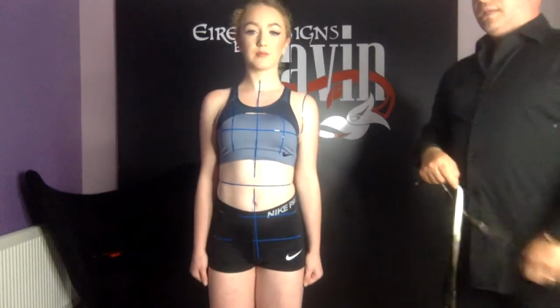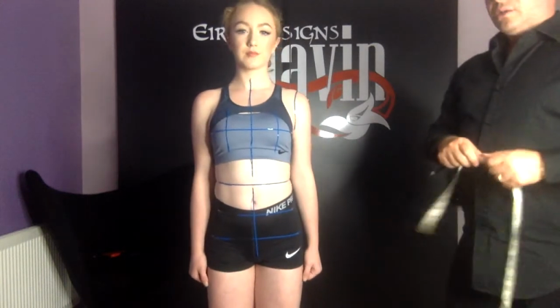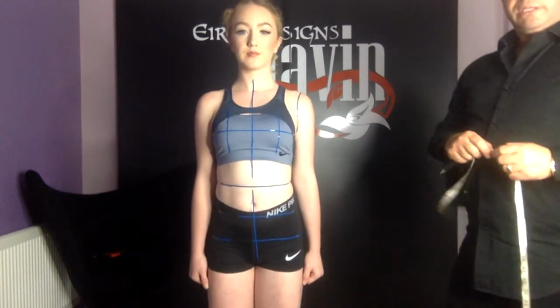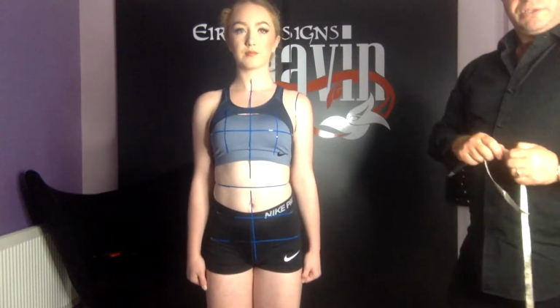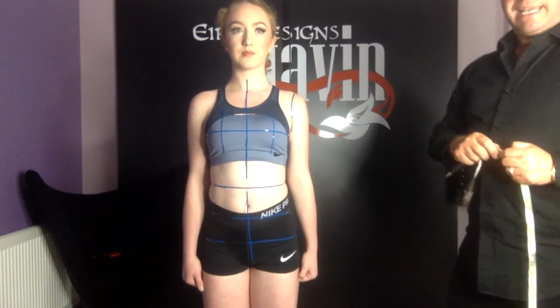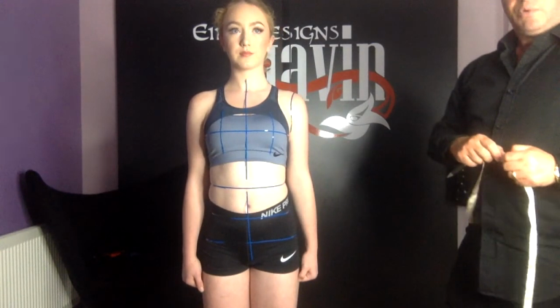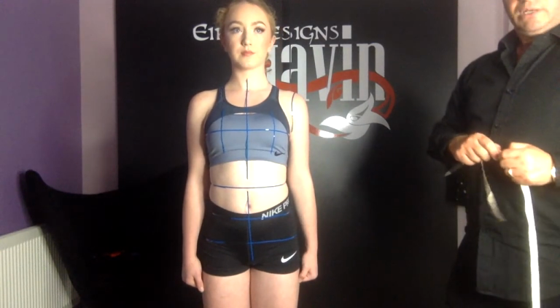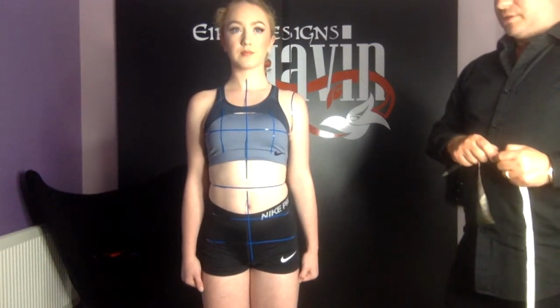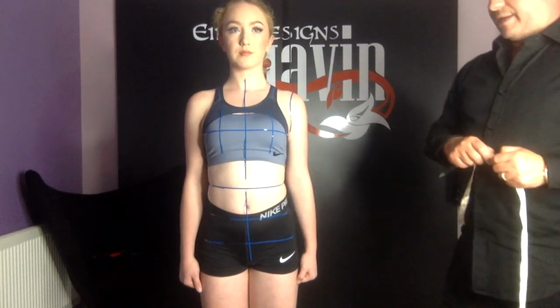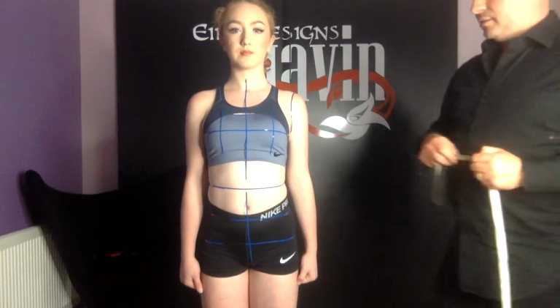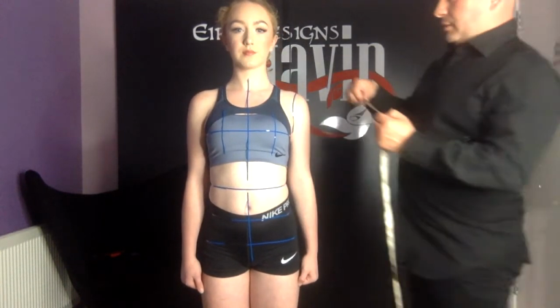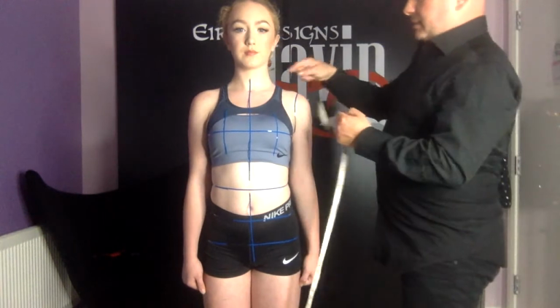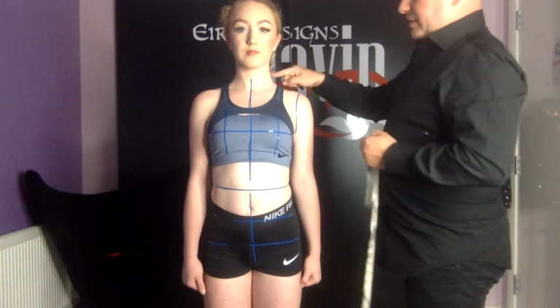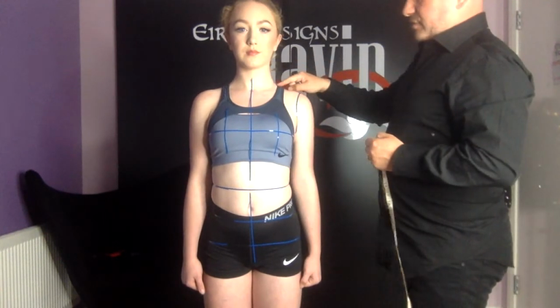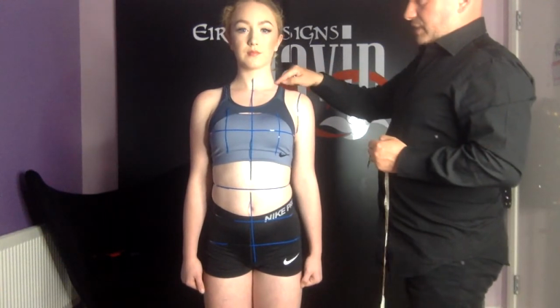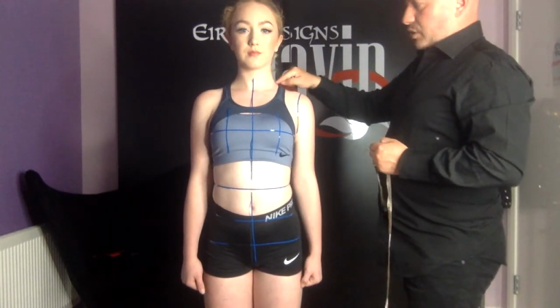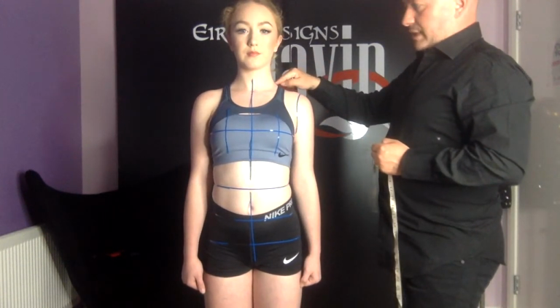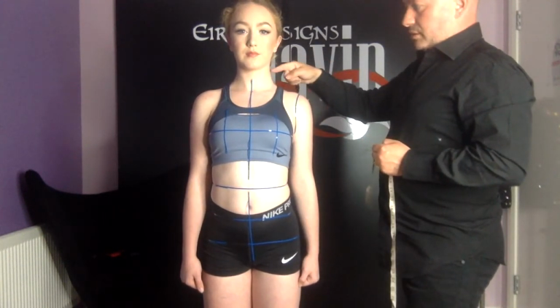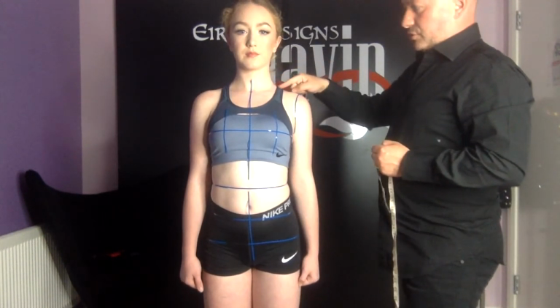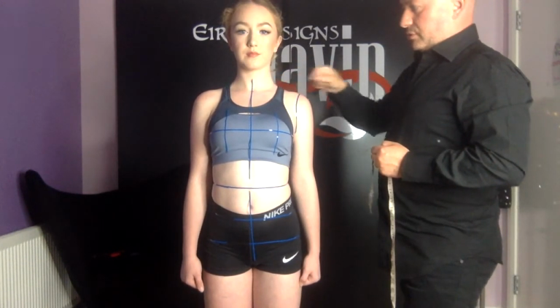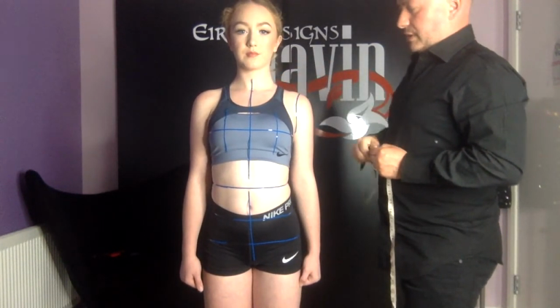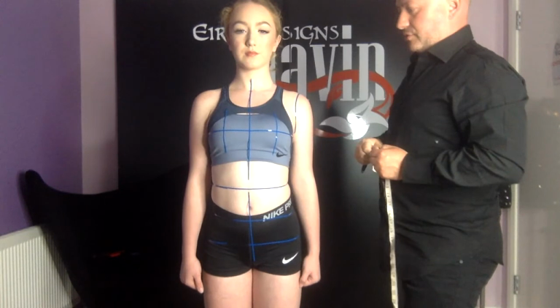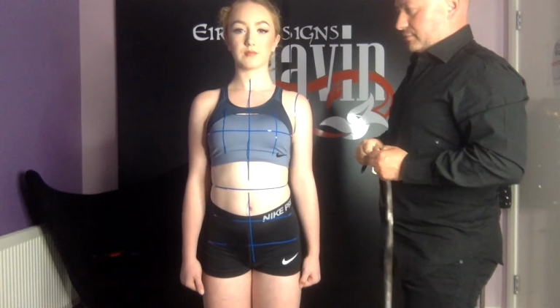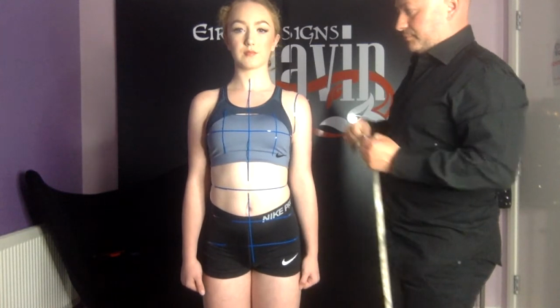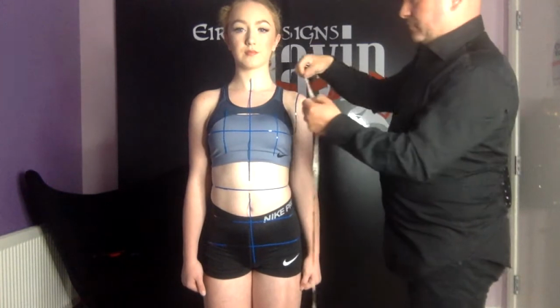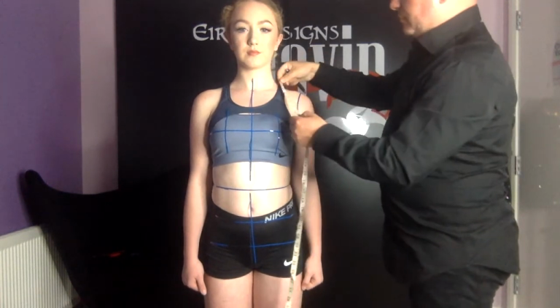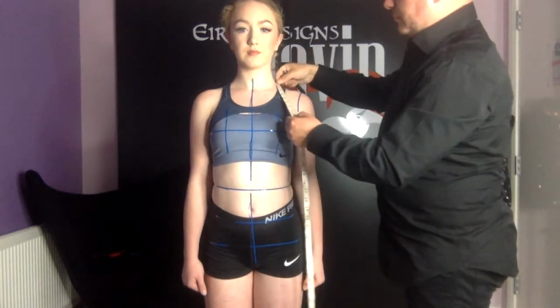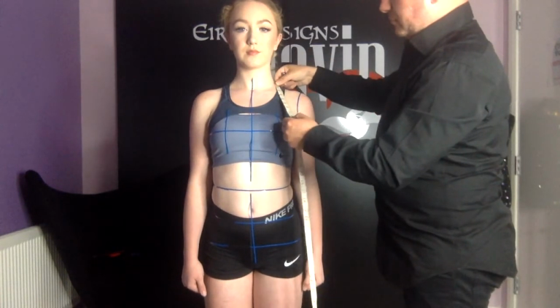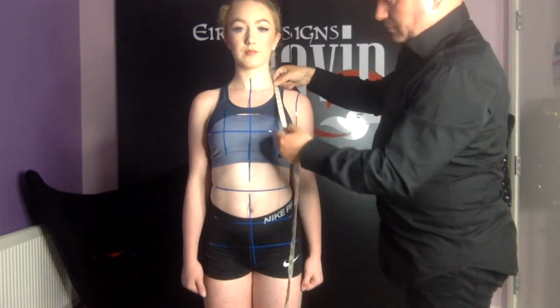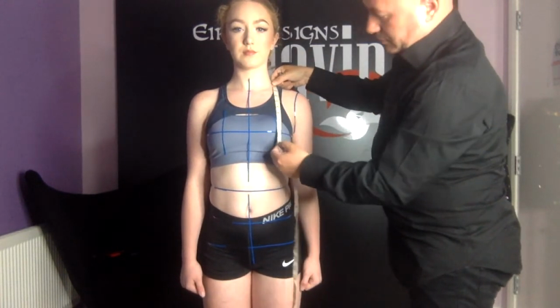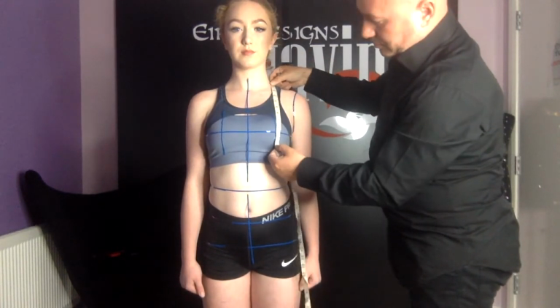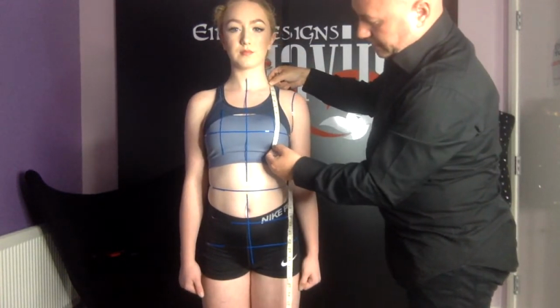Next we're going to measure the side neck point to bust apex. This is the intersection from the line you marked here and the shoulder line of the dress, down to the bust apex.